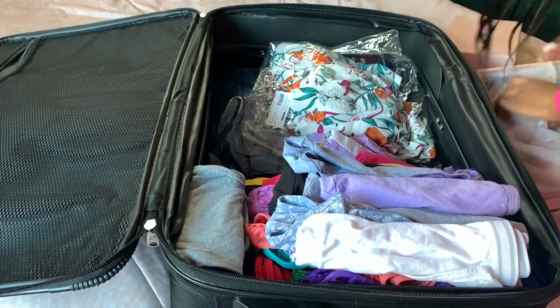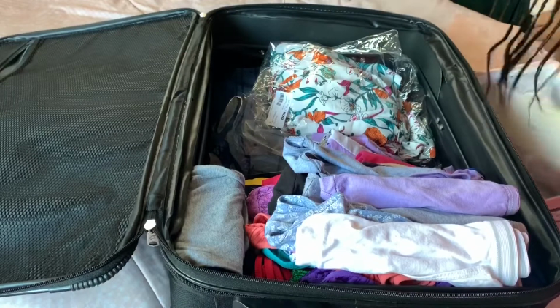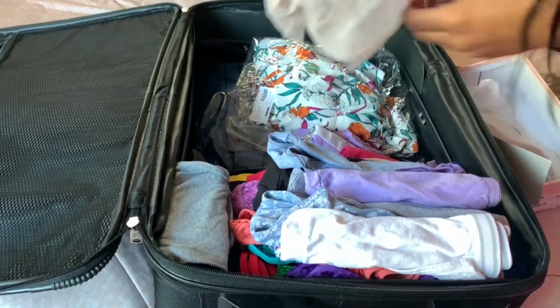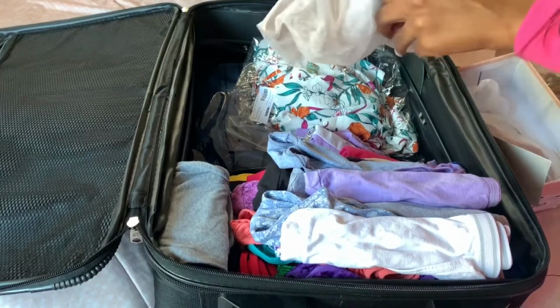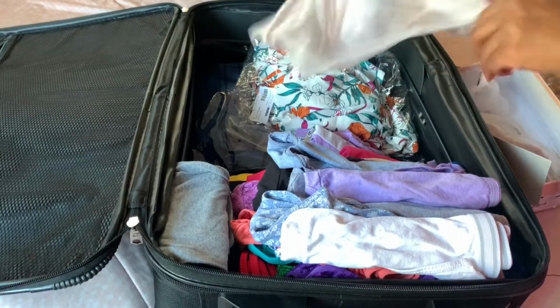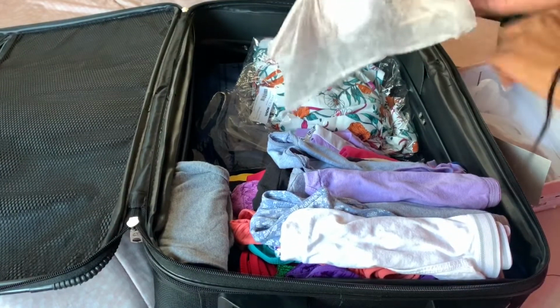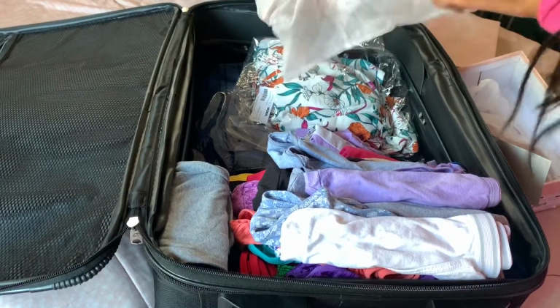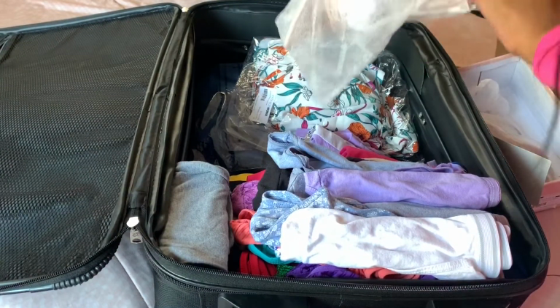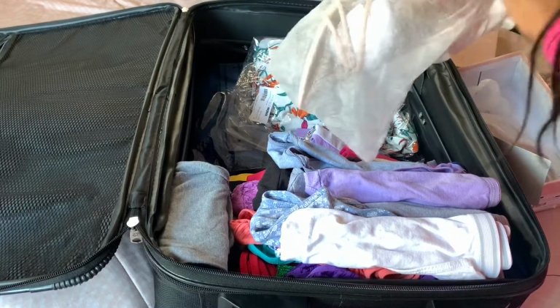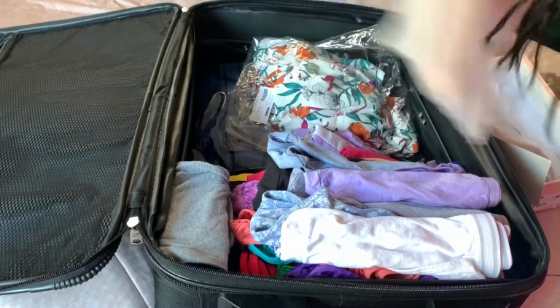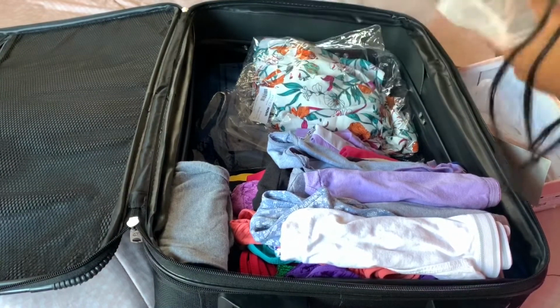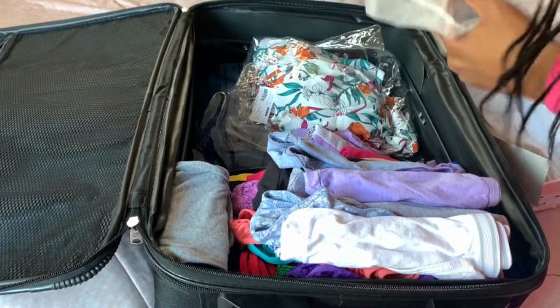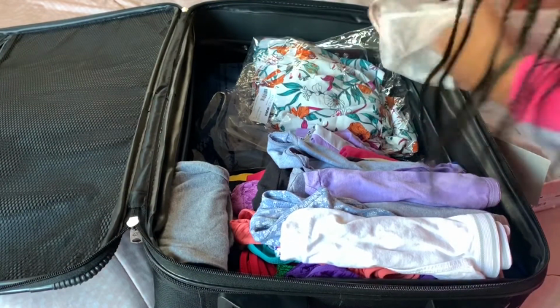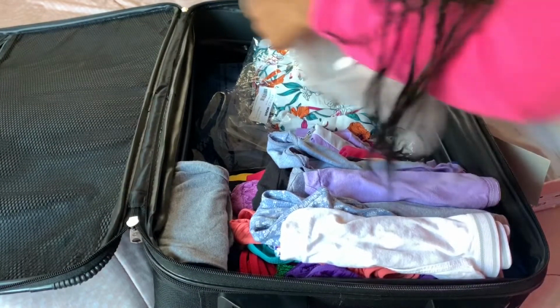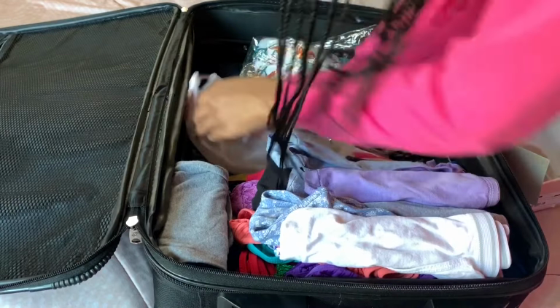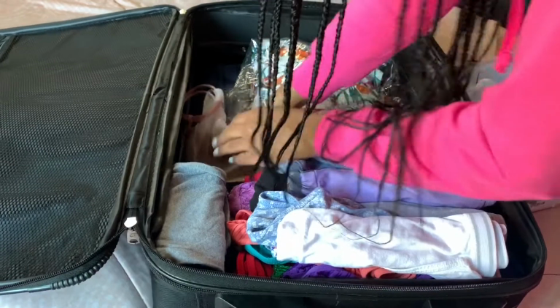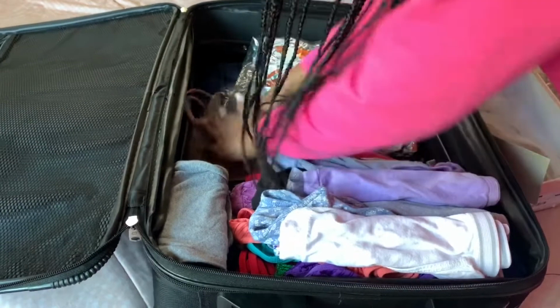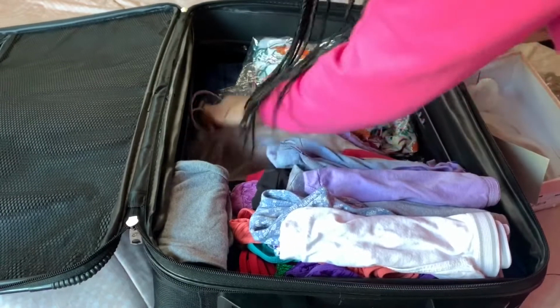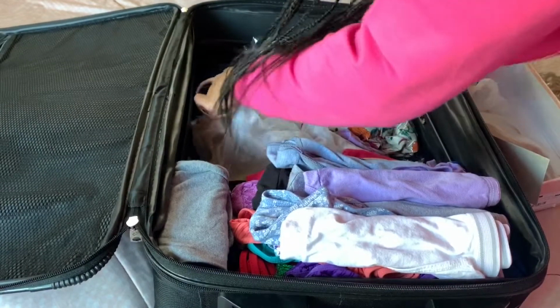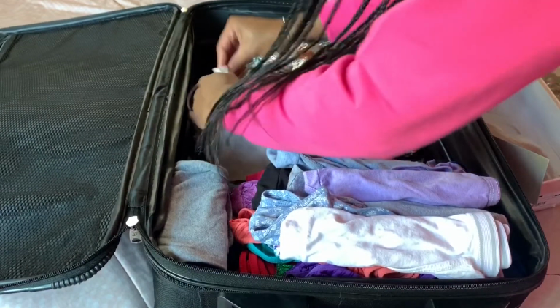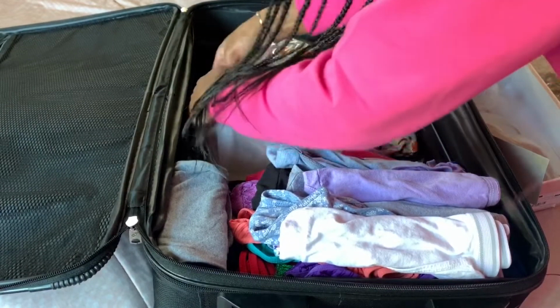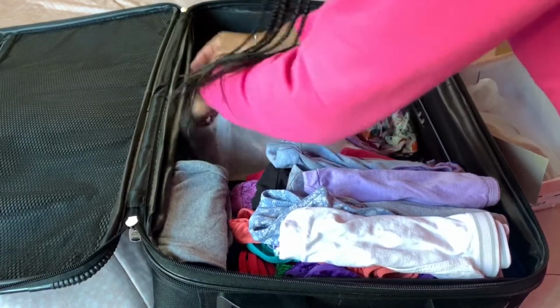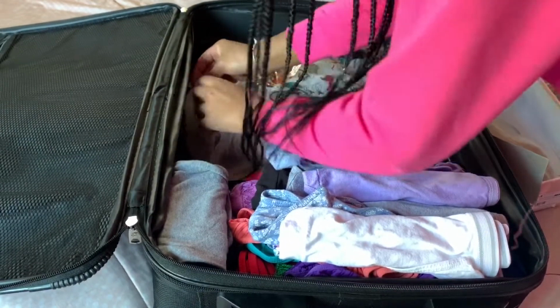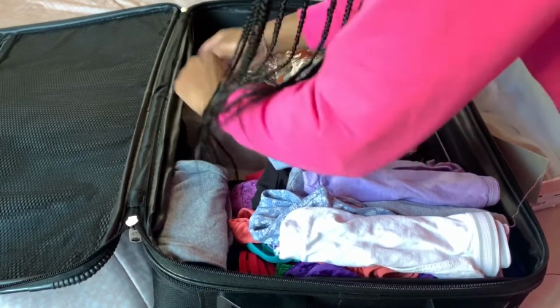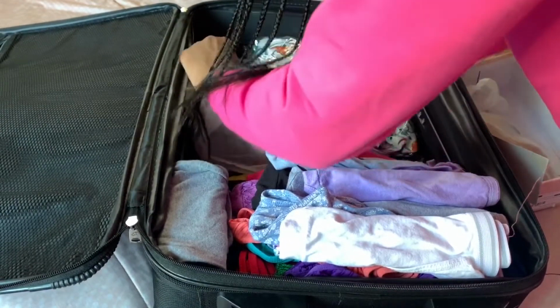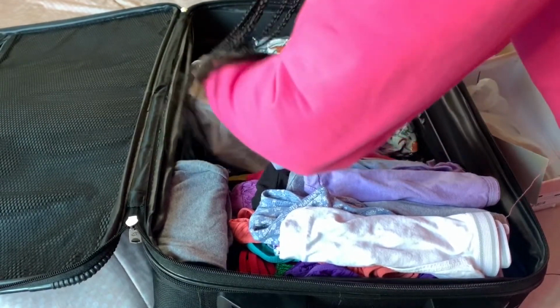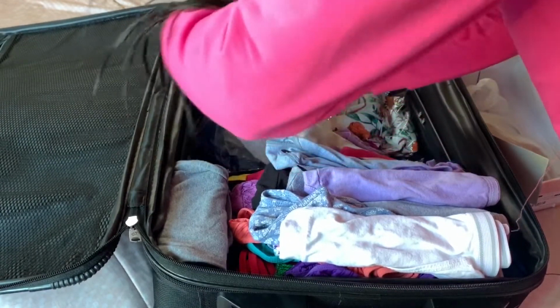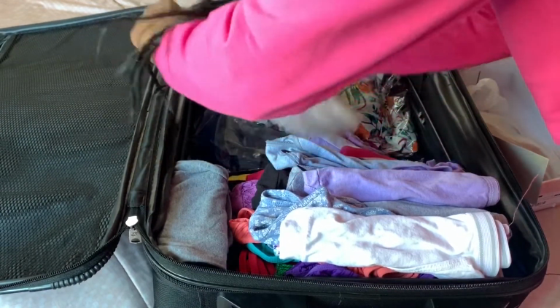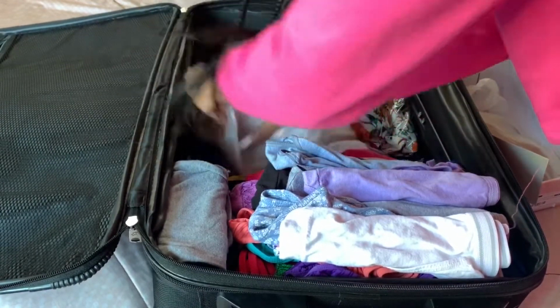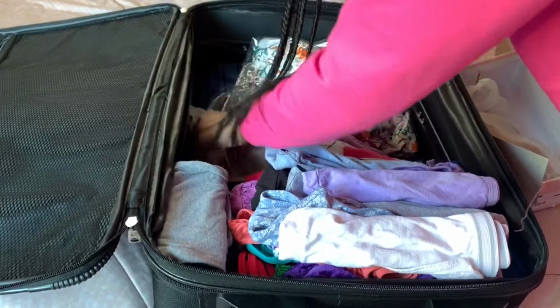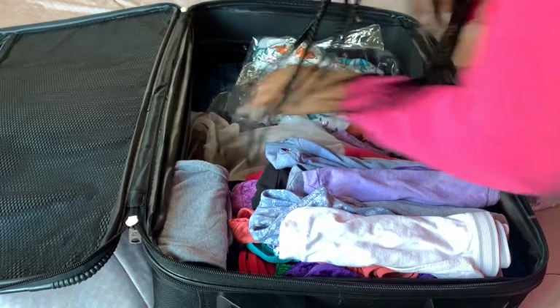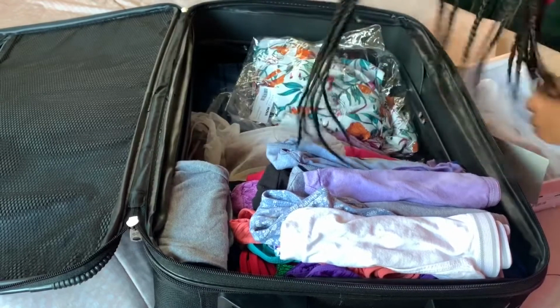I'm going to keep the shoes inside of the bag just to protect them from anything, because you never know.